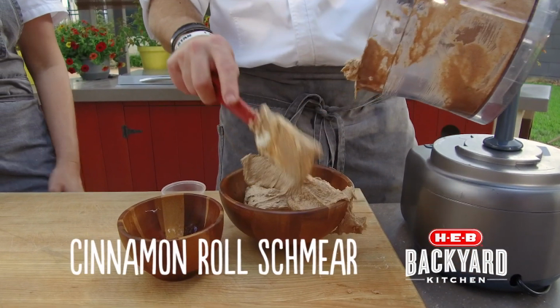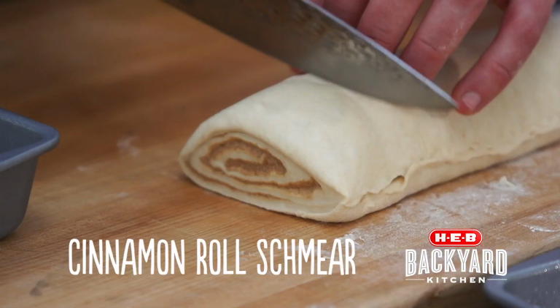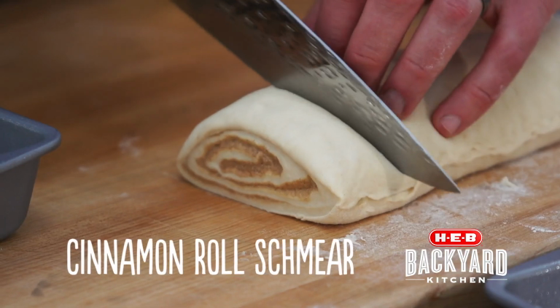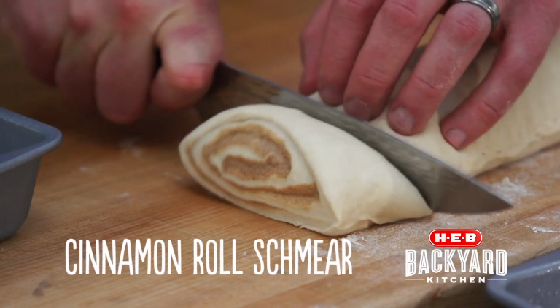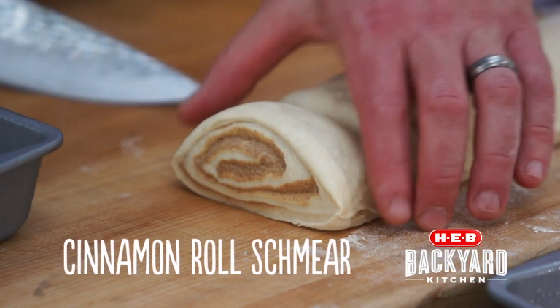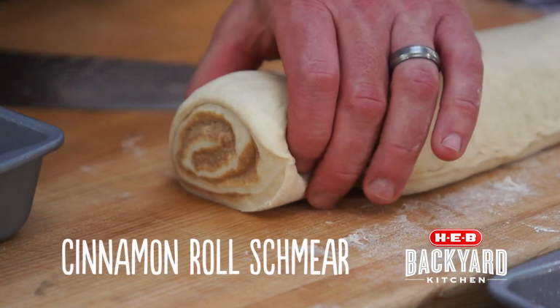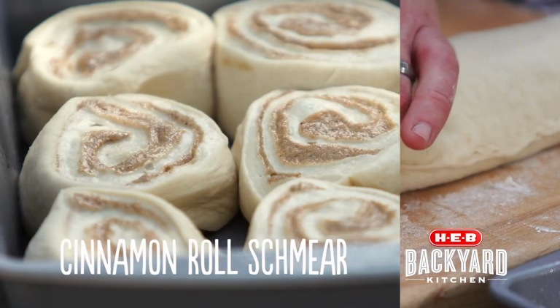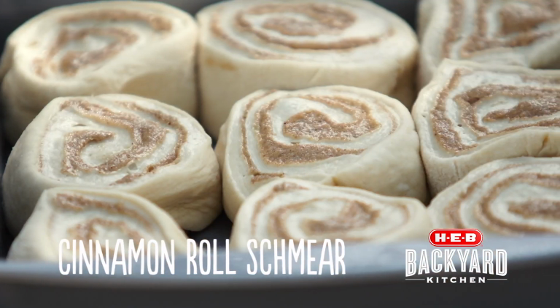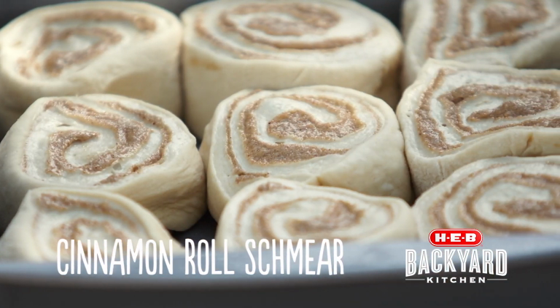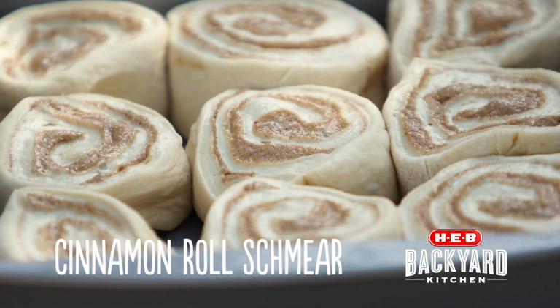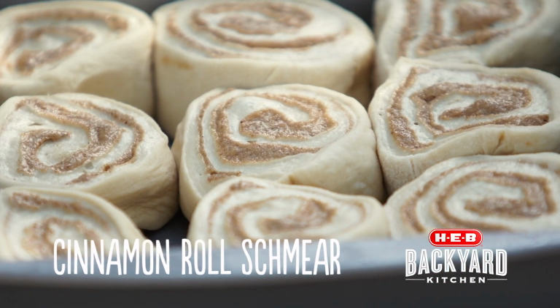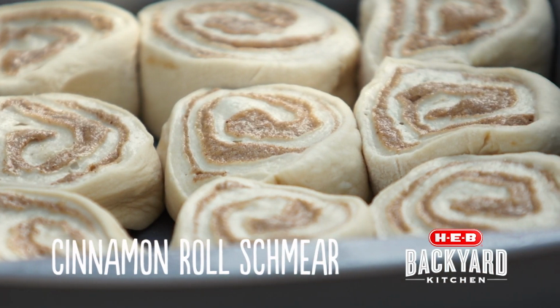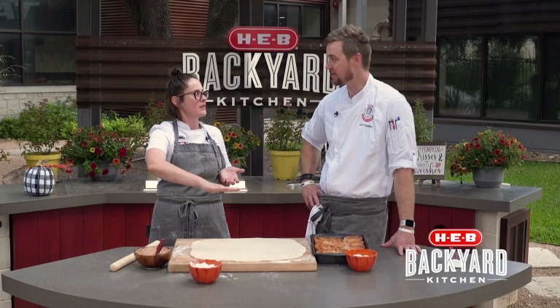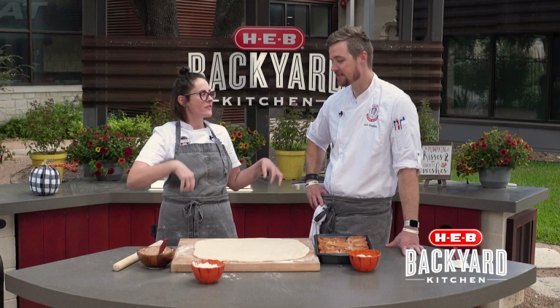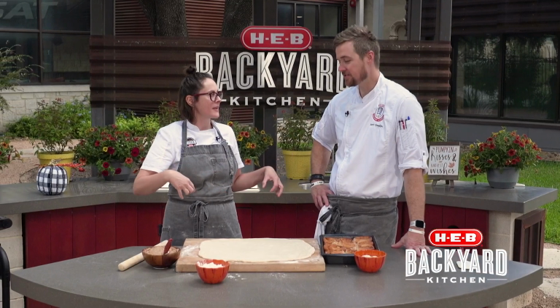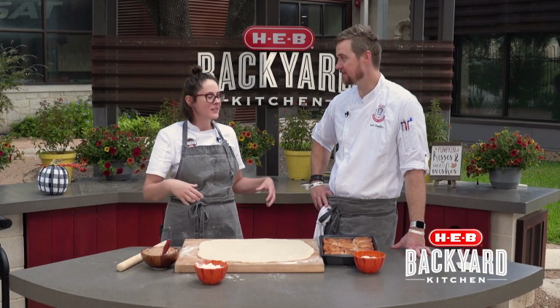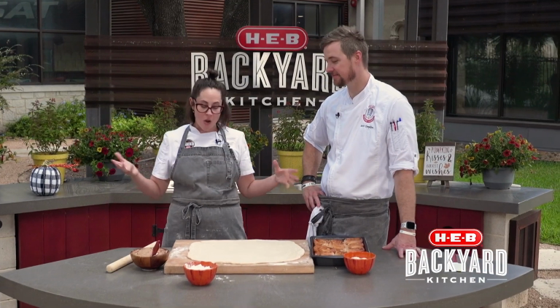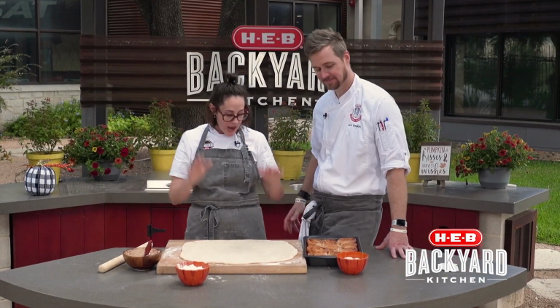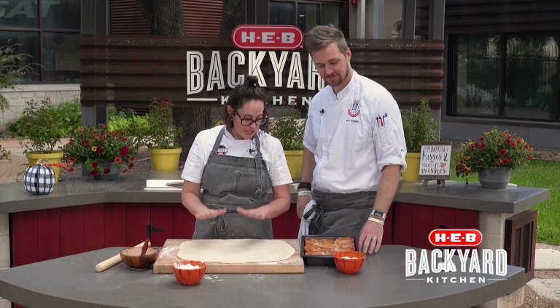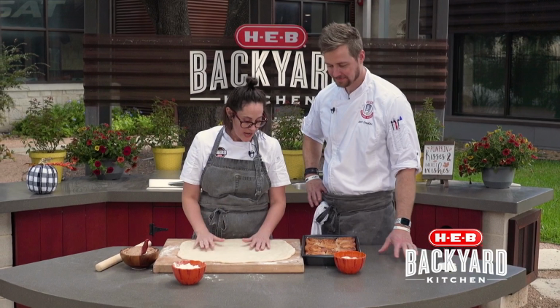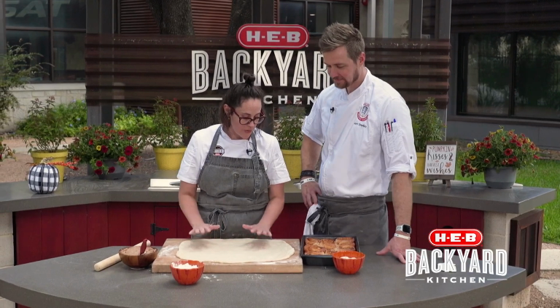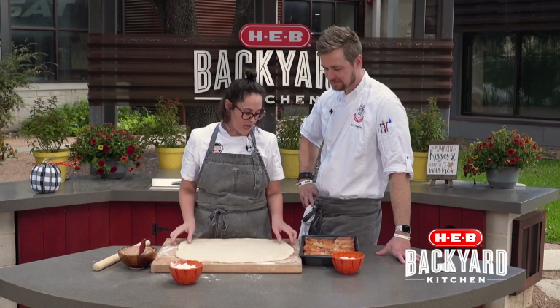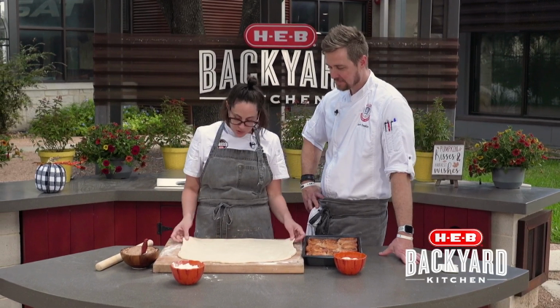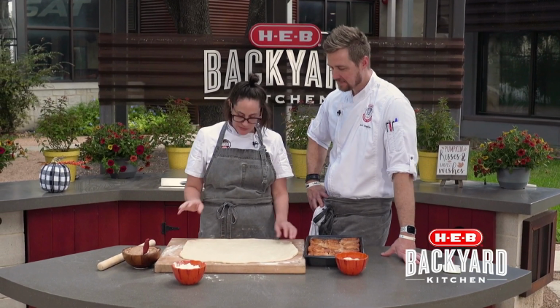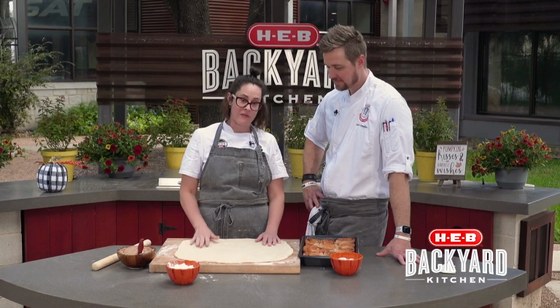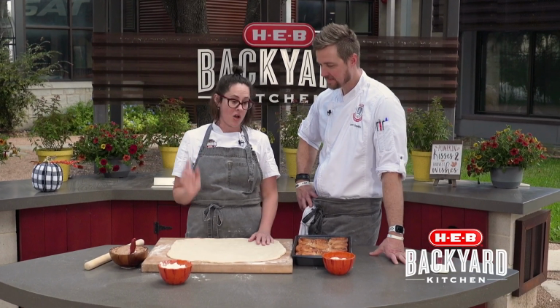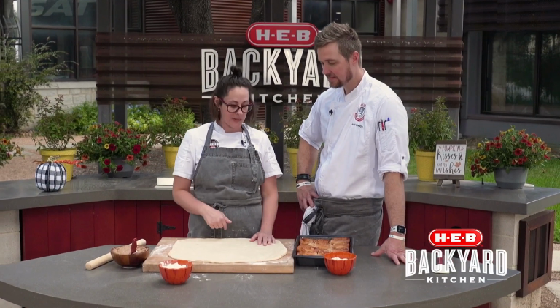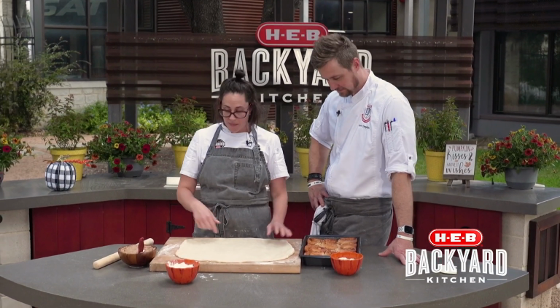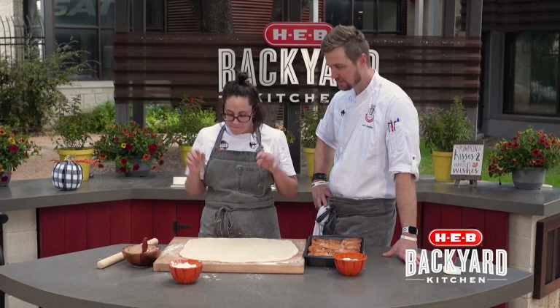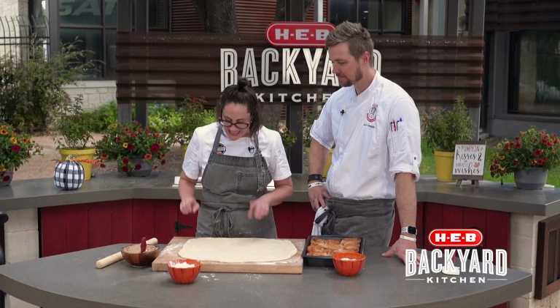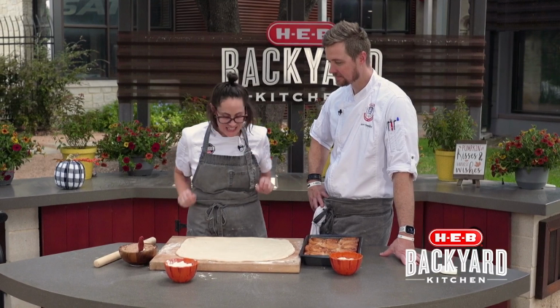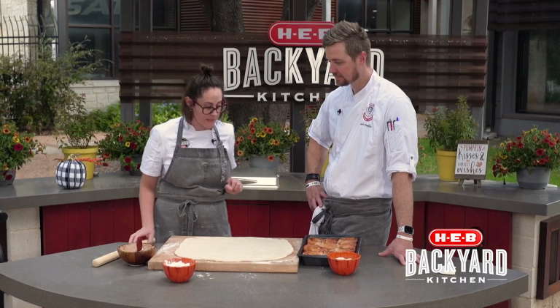Schmear — the stuff inside the roll, which is the most important. Because you have to have a nice, even distribution. That's right, otherwise it's just dough. We are actually using a great milk dough recipe that you can find on HB.com. But let's get to the schmear.